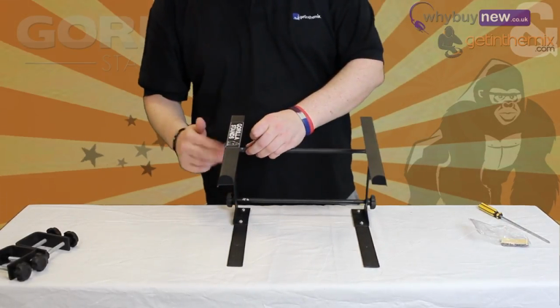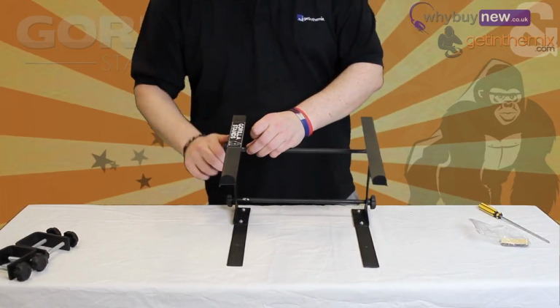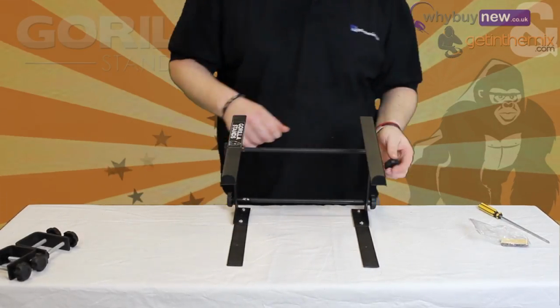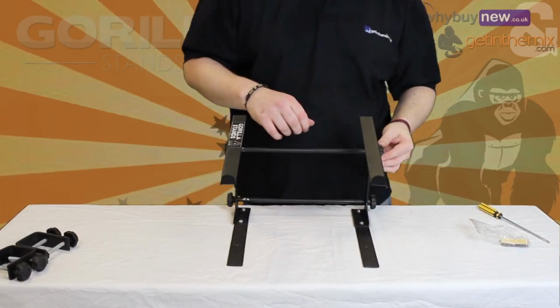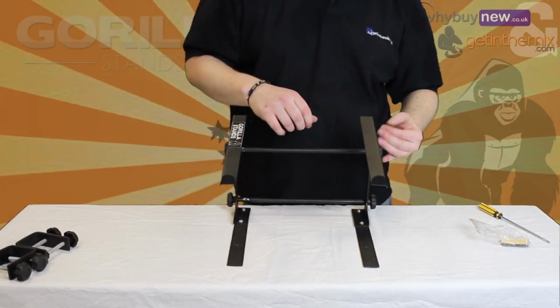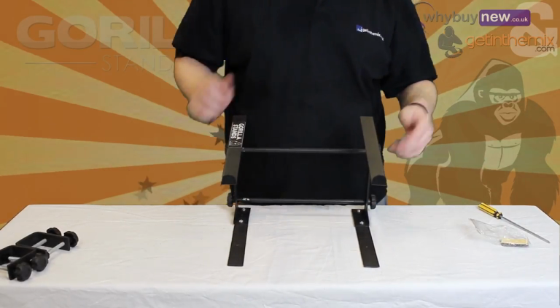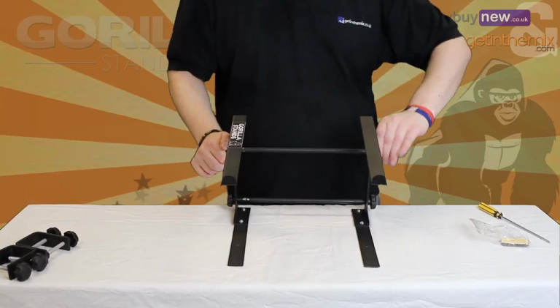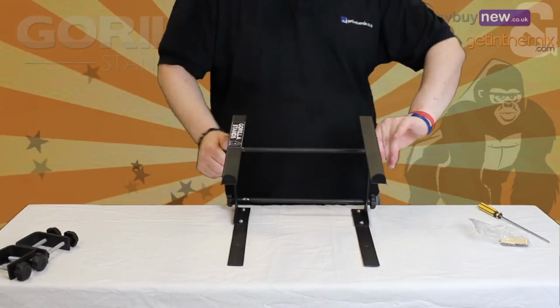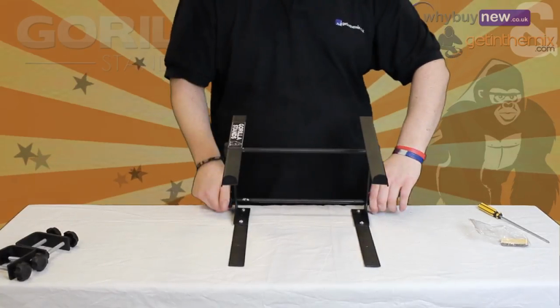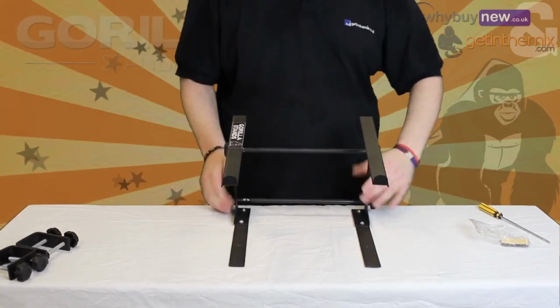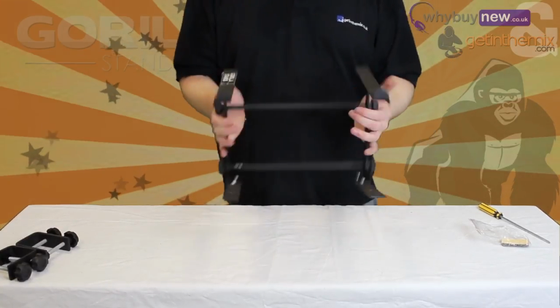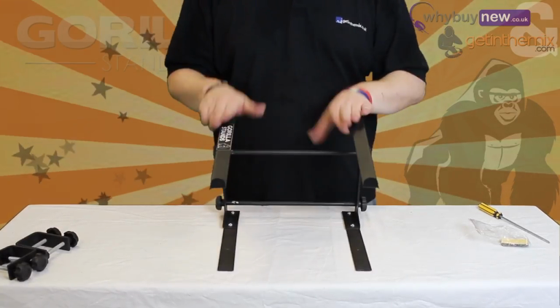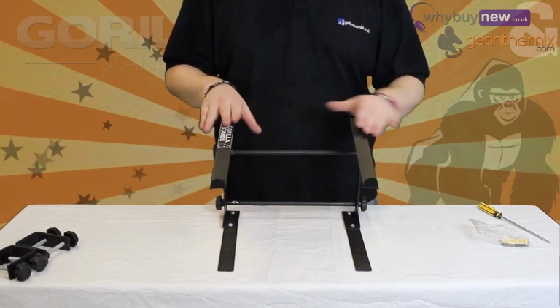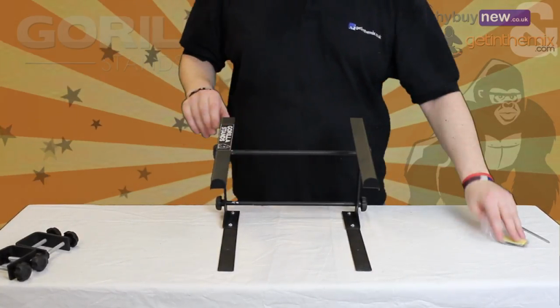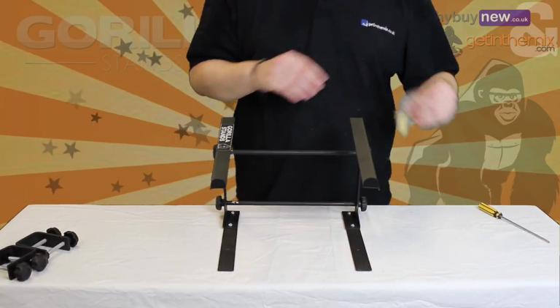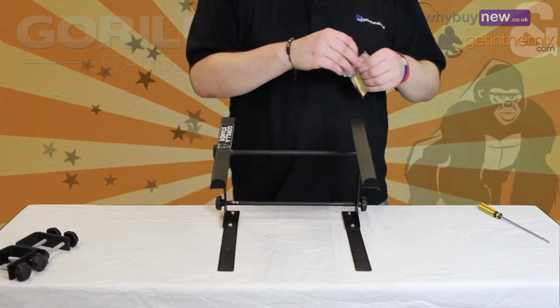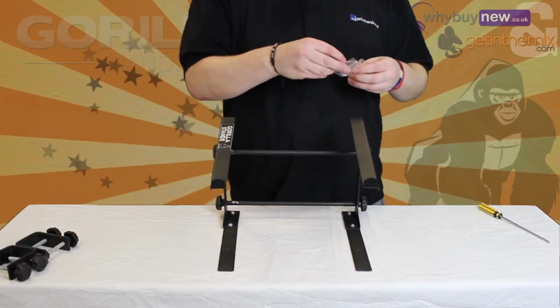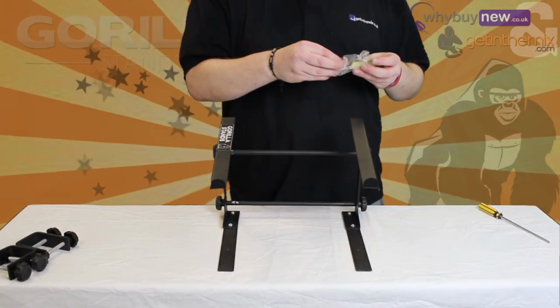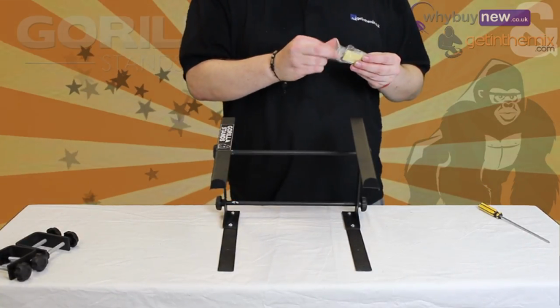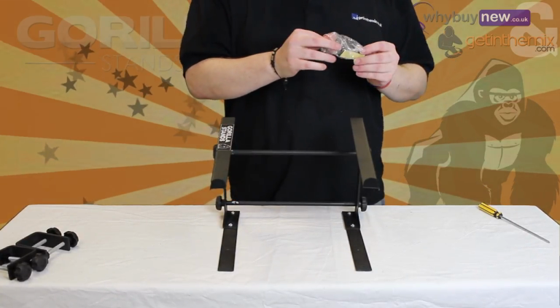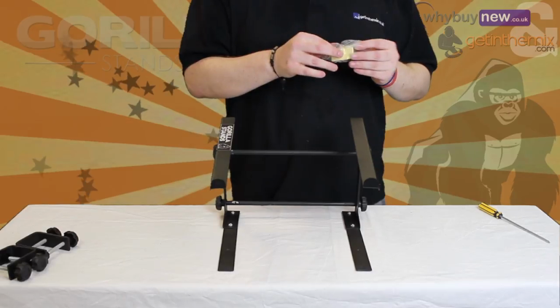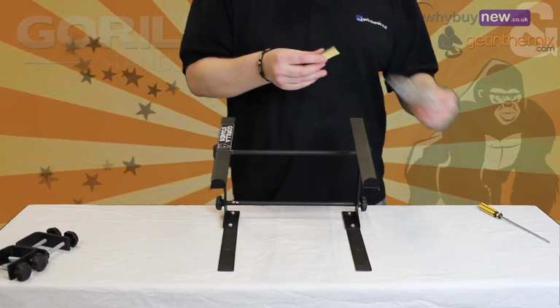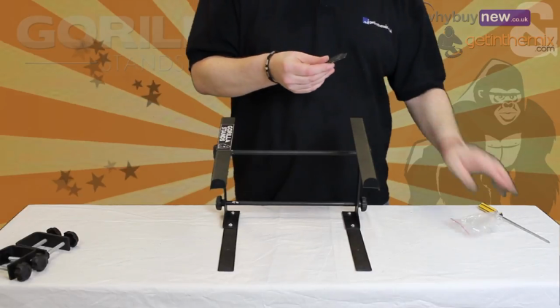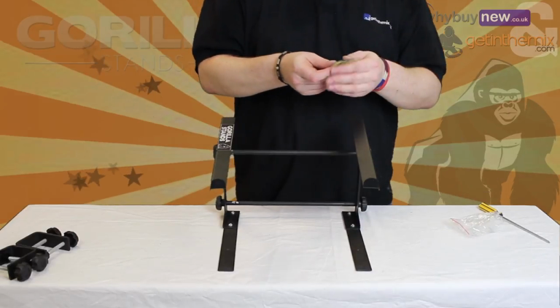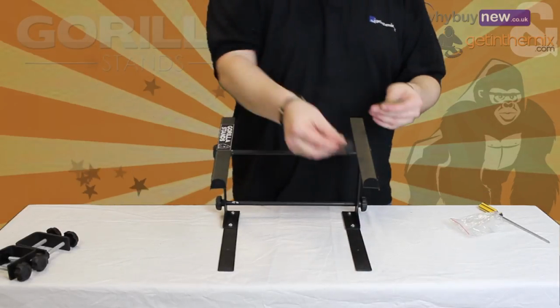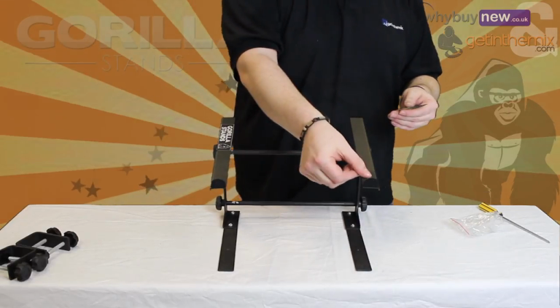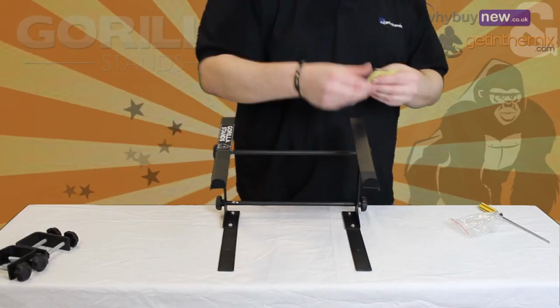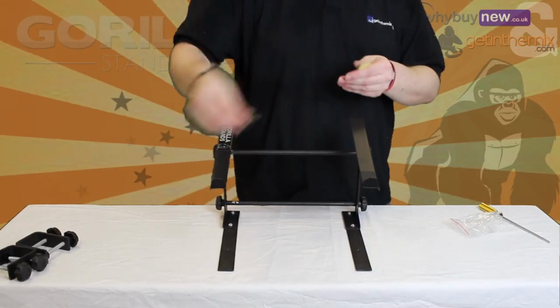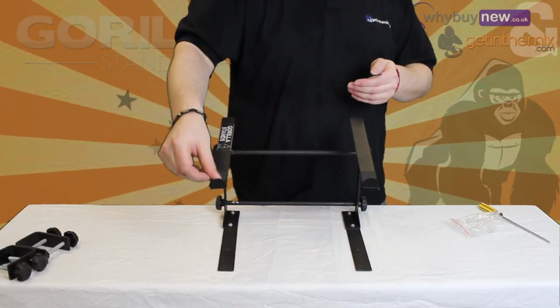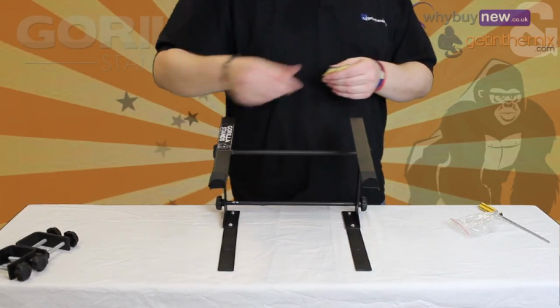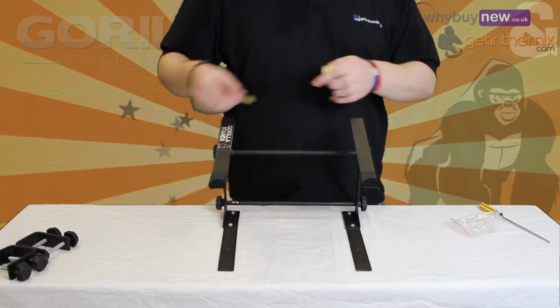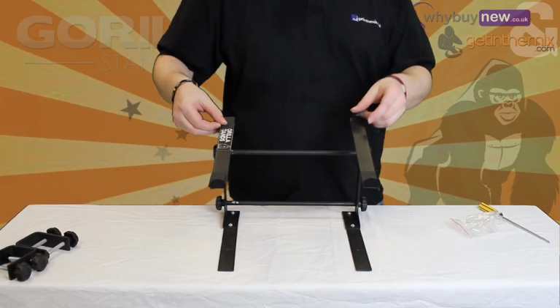Once this is in place, simply tighten all screw knobs and your stand is ready to use. Enclosed in the bag with the screws are some protective pads. These simply stick to the stand to prevent scratching of any of your units.